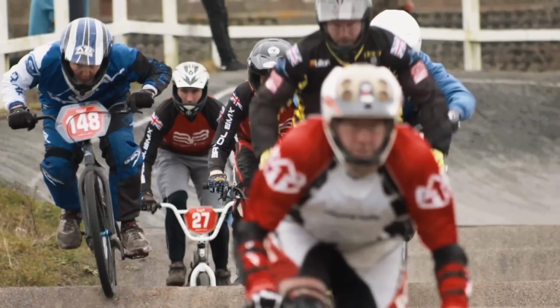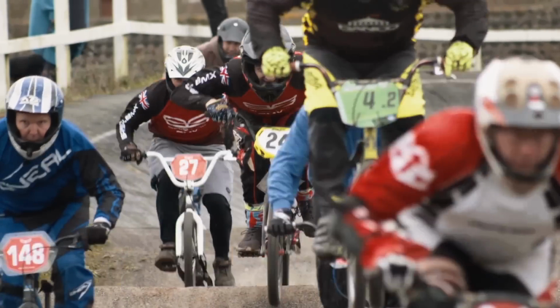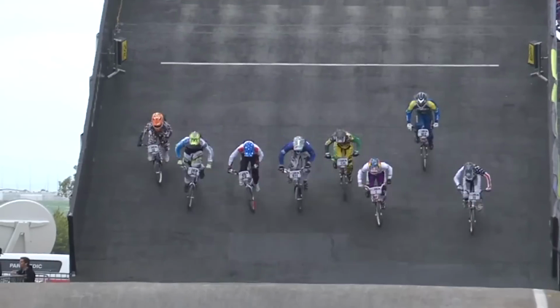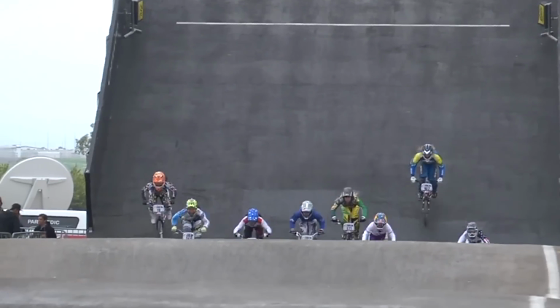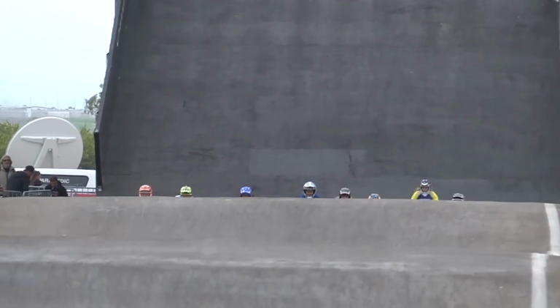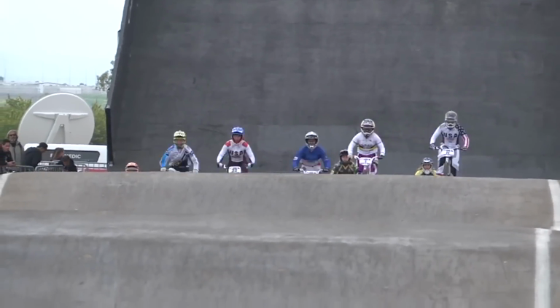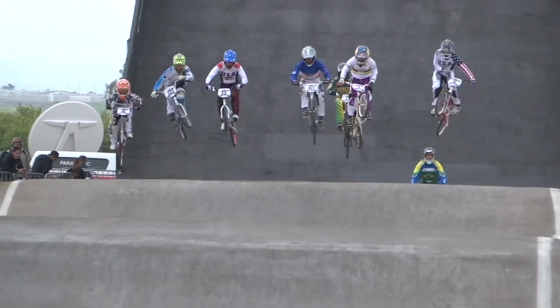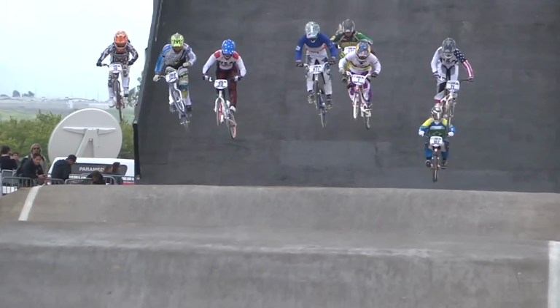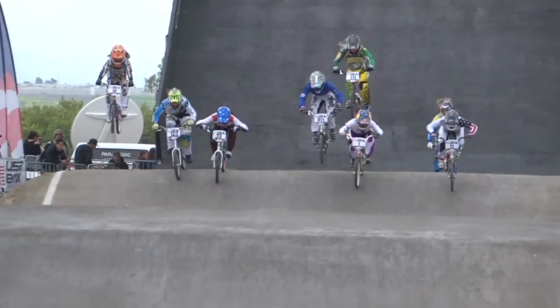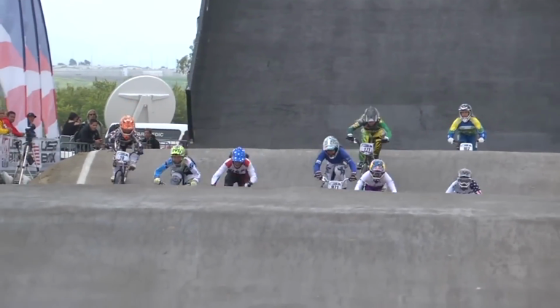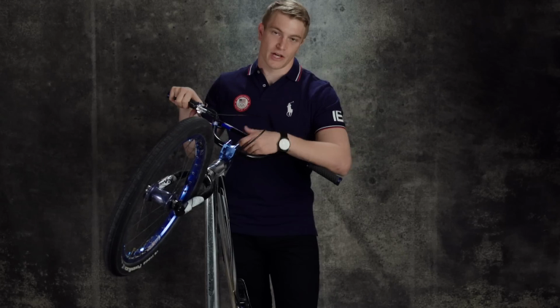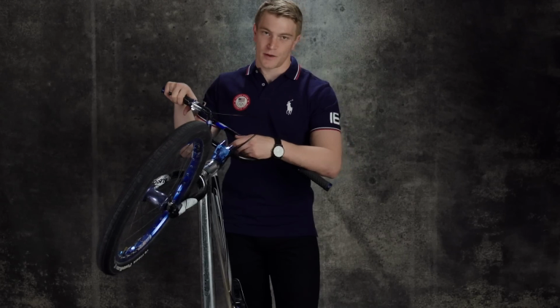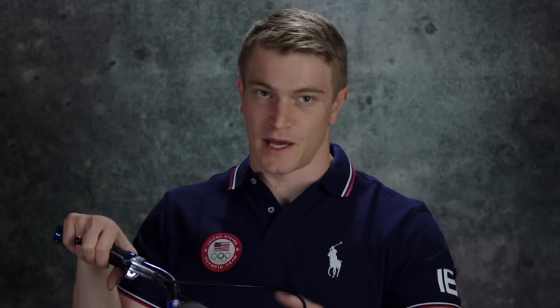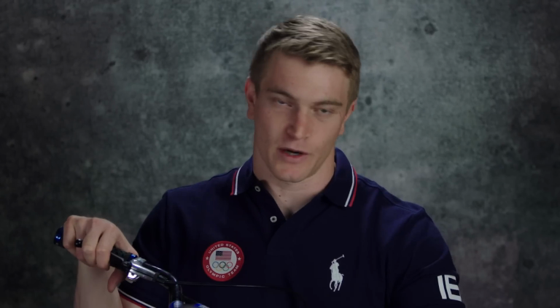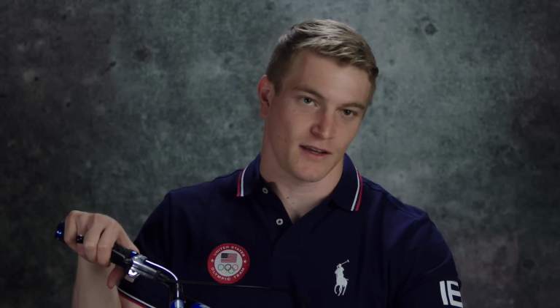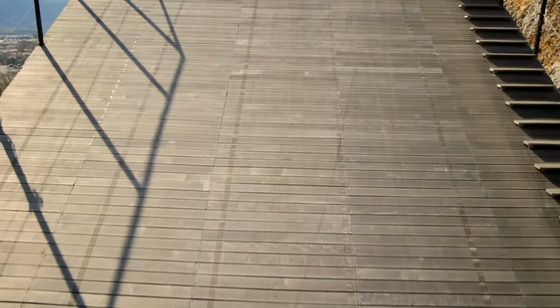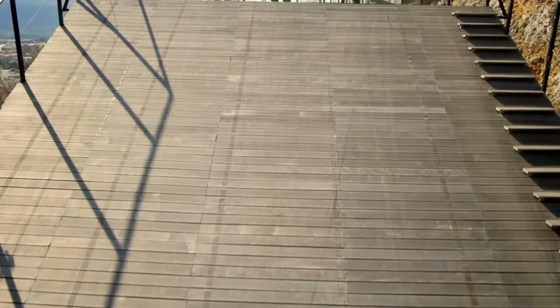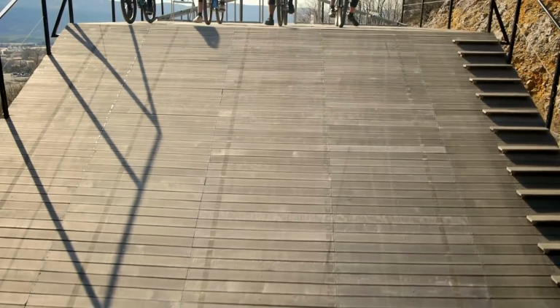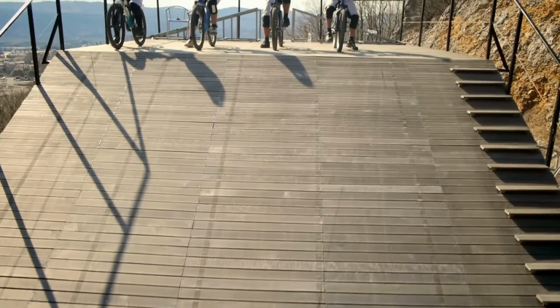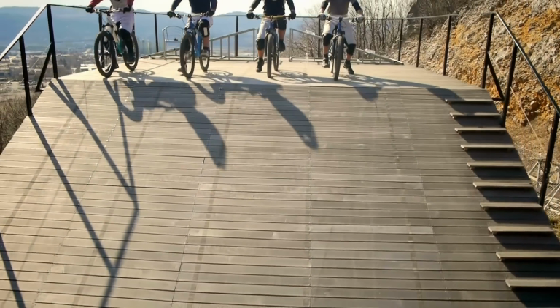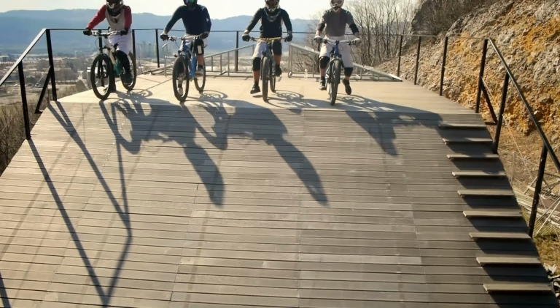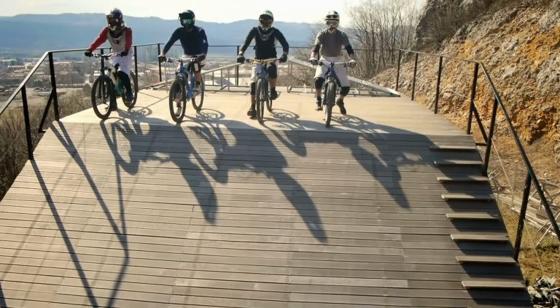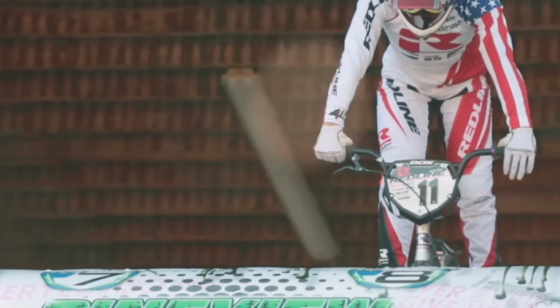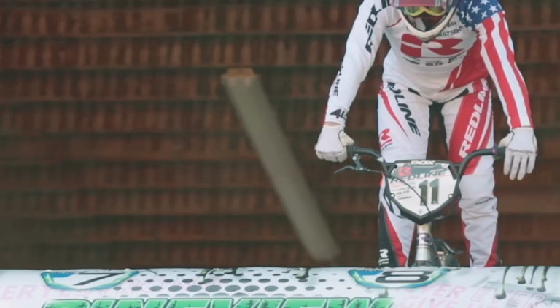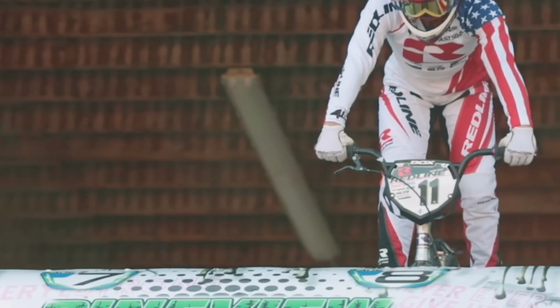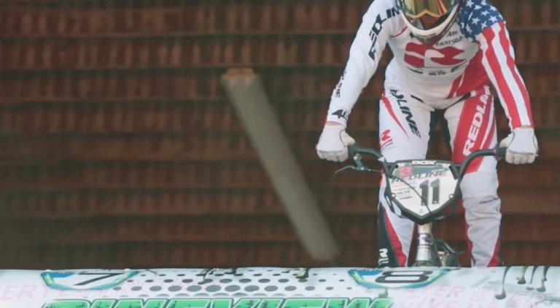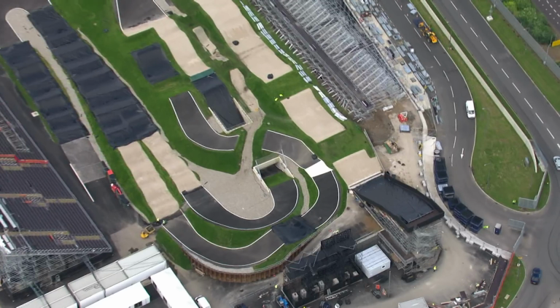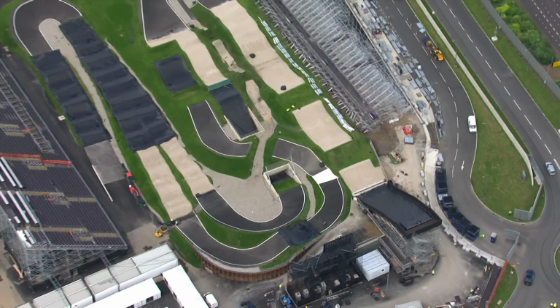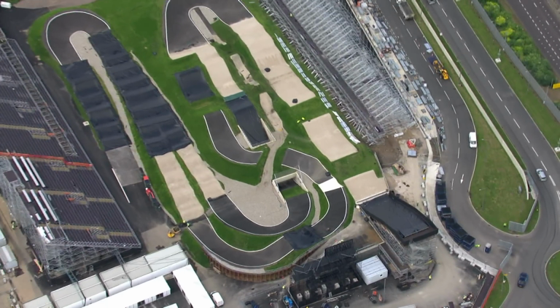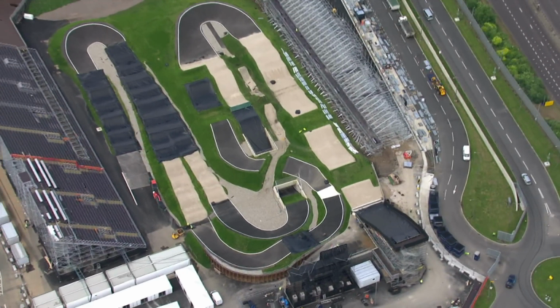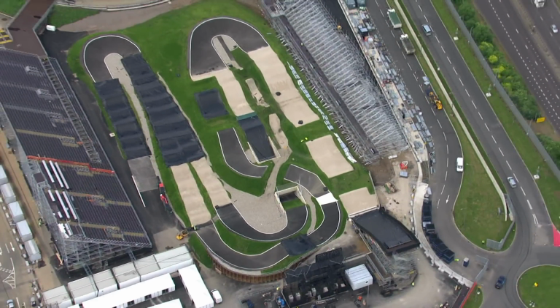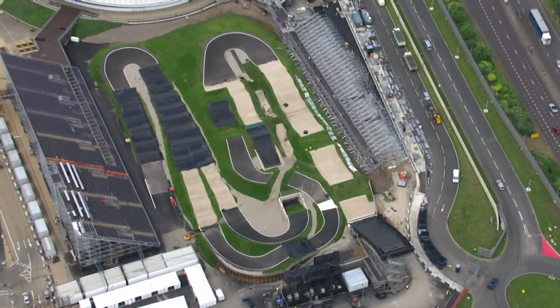We're not on tiny little hills that you could jump over on your feet anymore. The jumps are up to sometimes 40 feet. The starting hill is three stories high. When you actually see an Olympic-level BMX track in person, it's a spectacle.